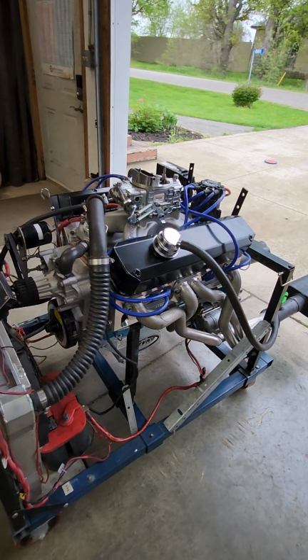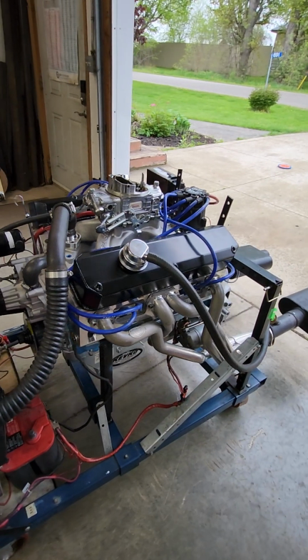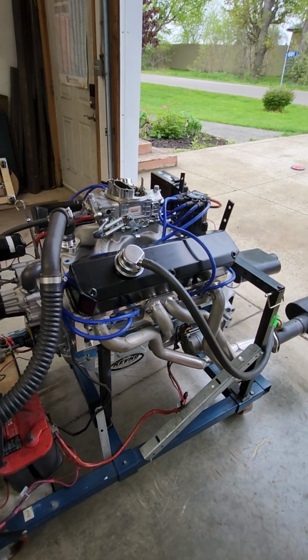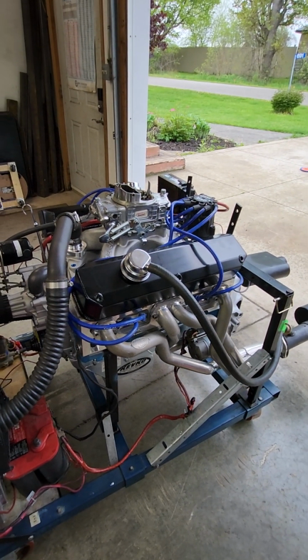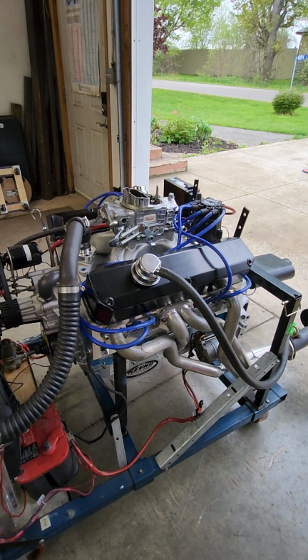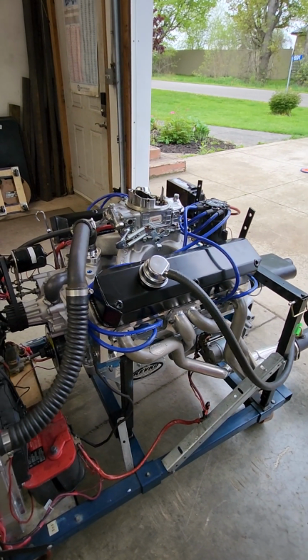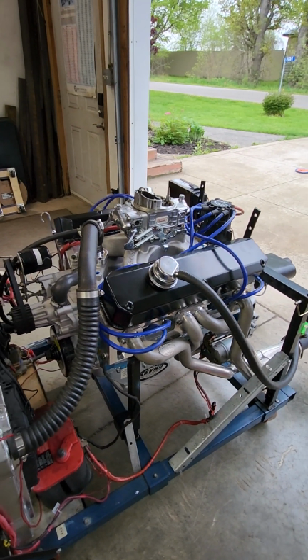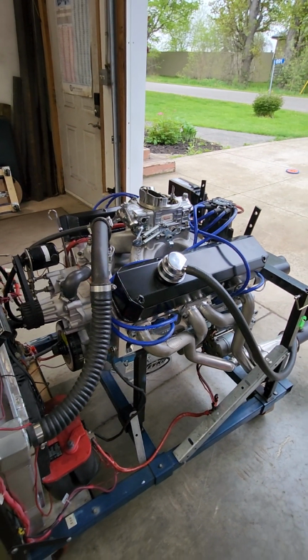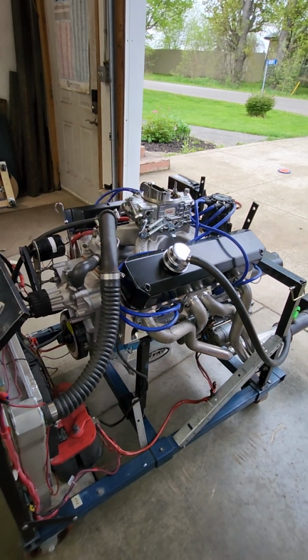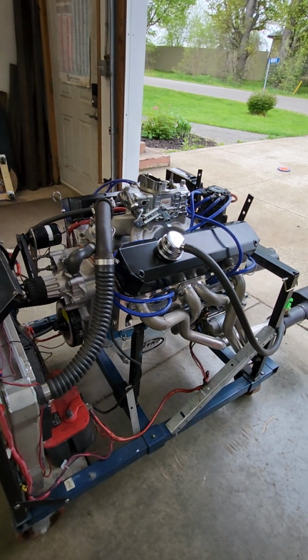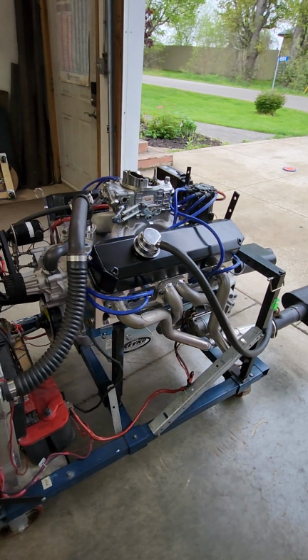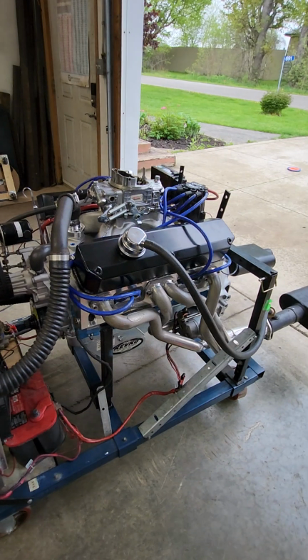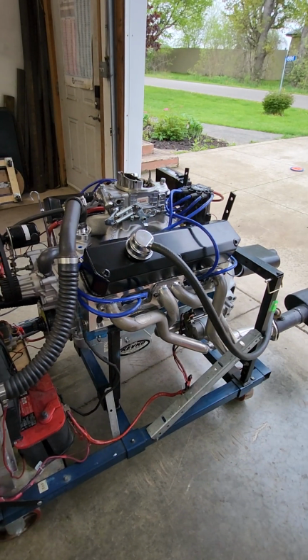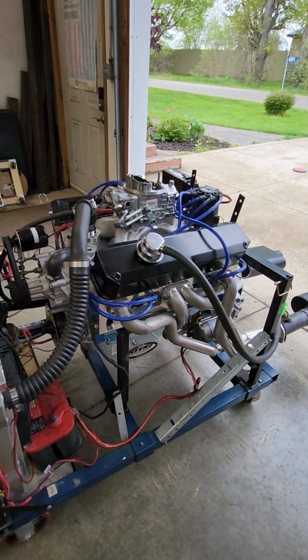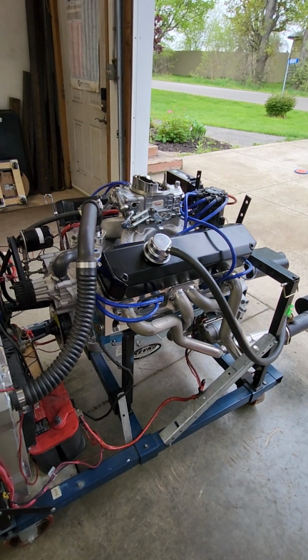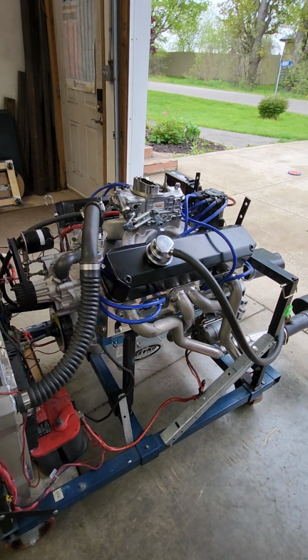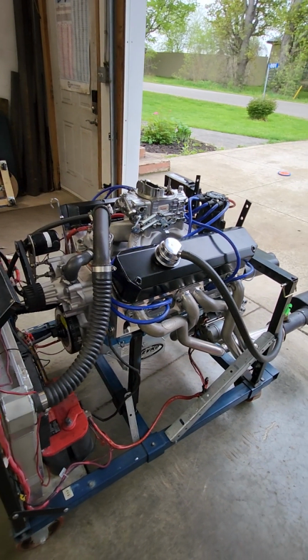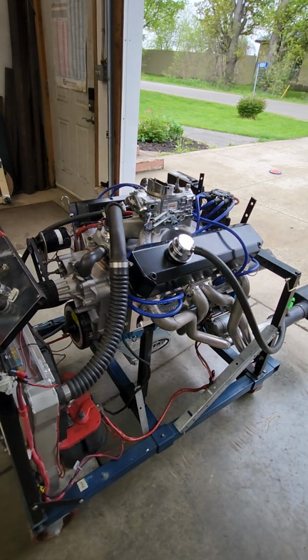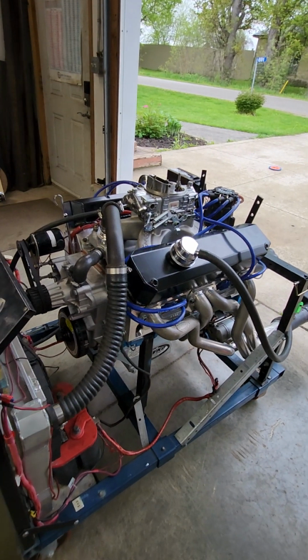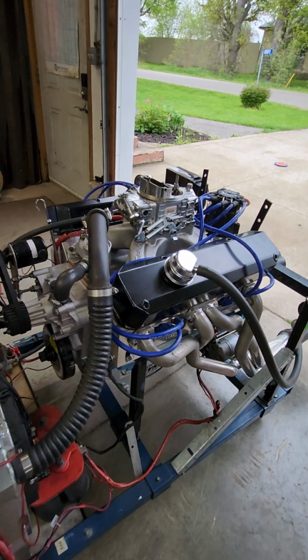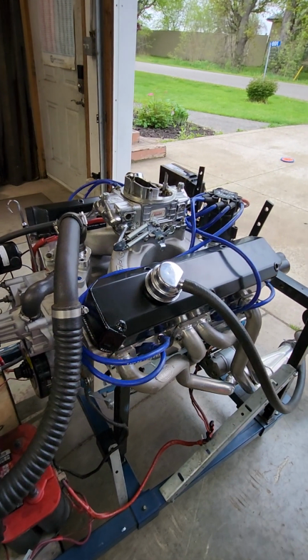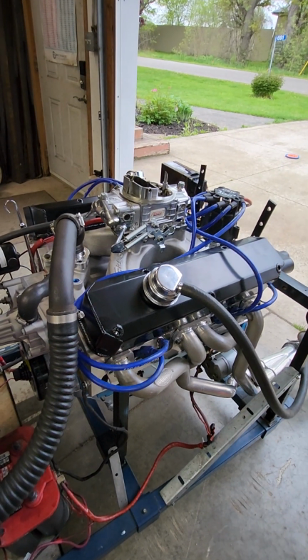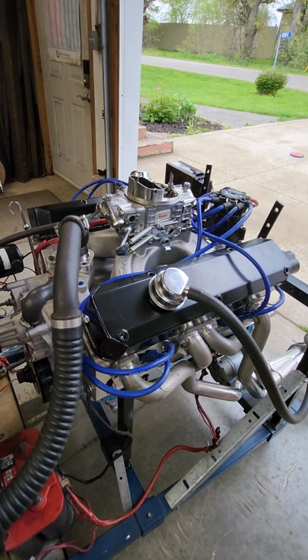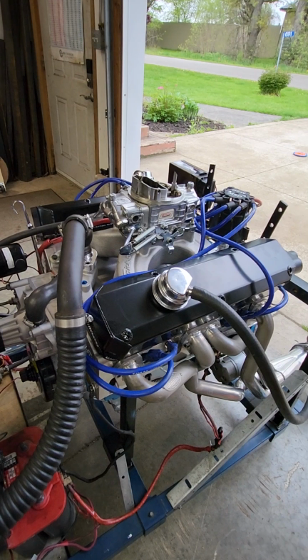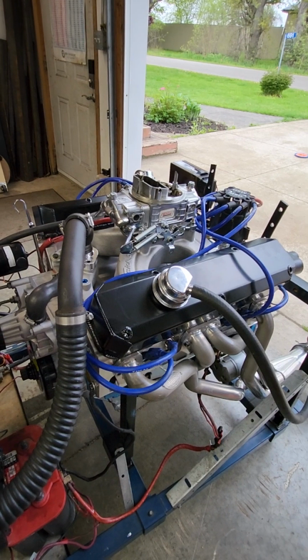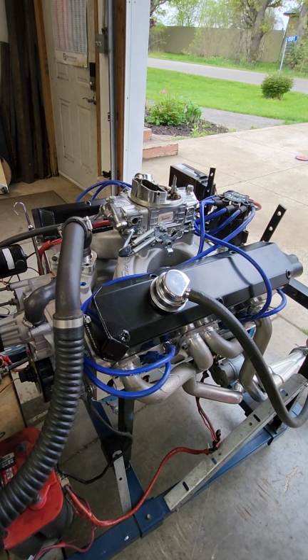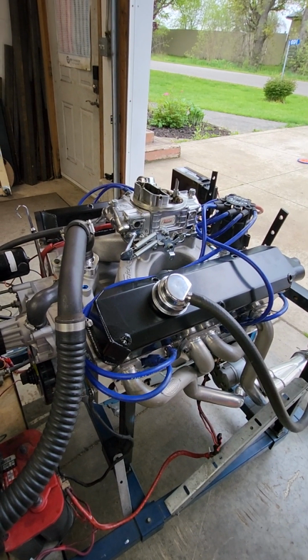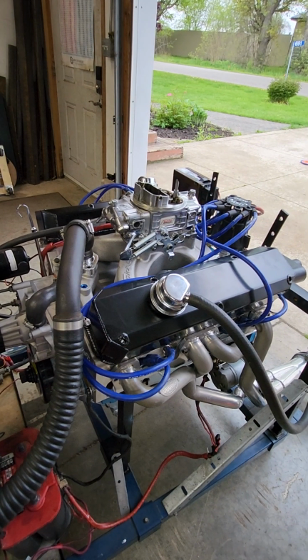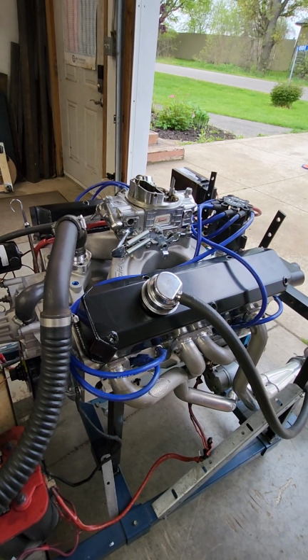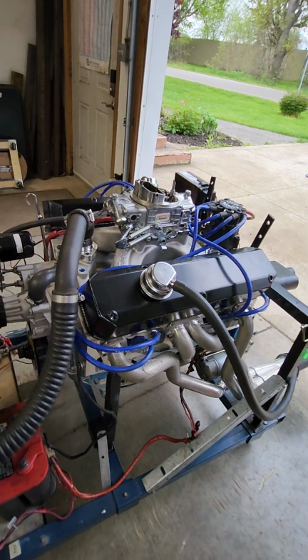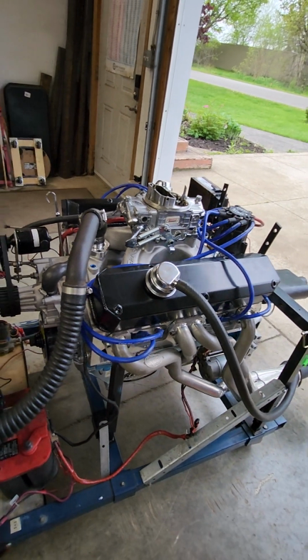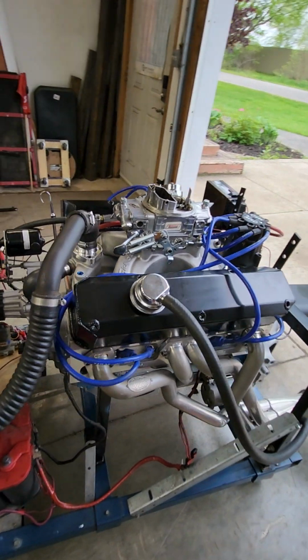Hi everyone, Terry Brighton here from Brighton Racing again. I have another LA stroker on the test stand today. And if you've ever wondered what intake works better, the Trick Flow or the Victor 340, we're going to find out.